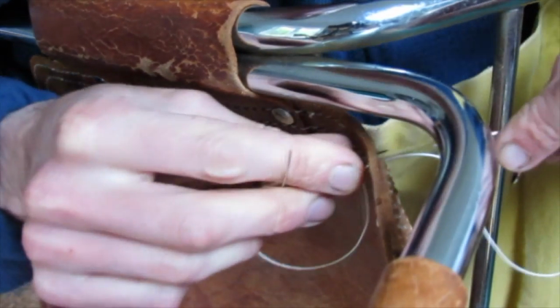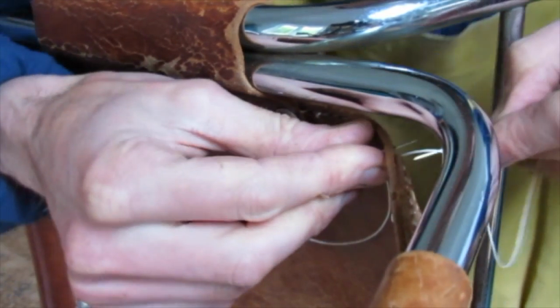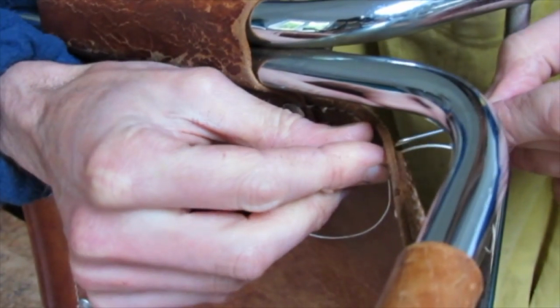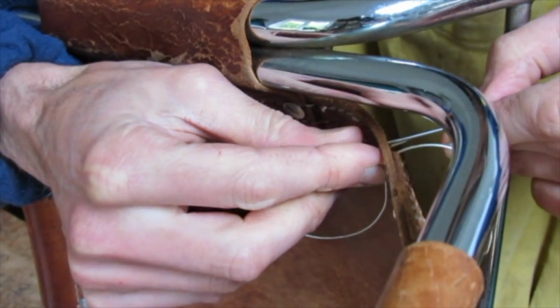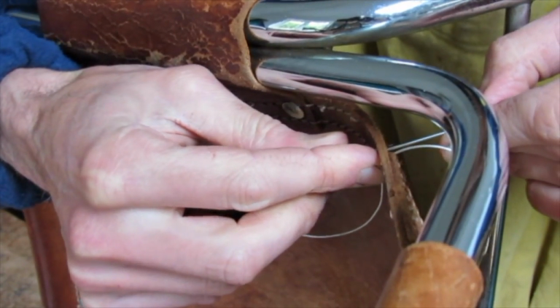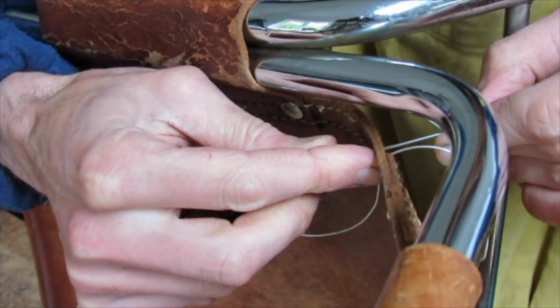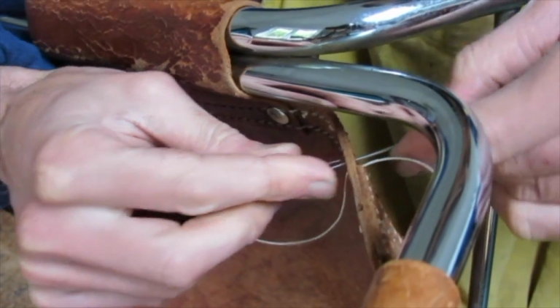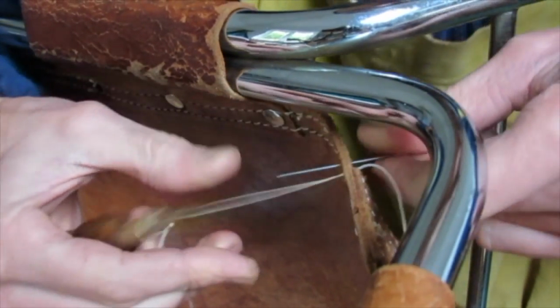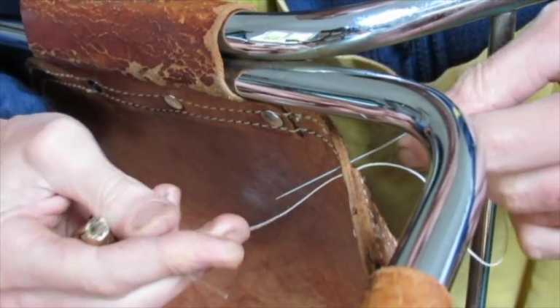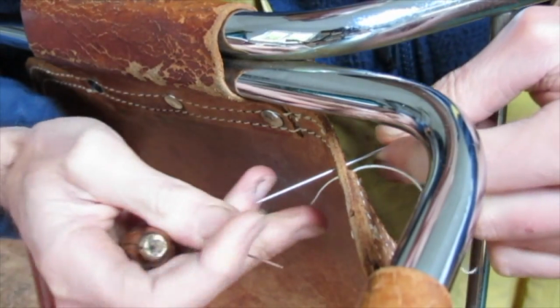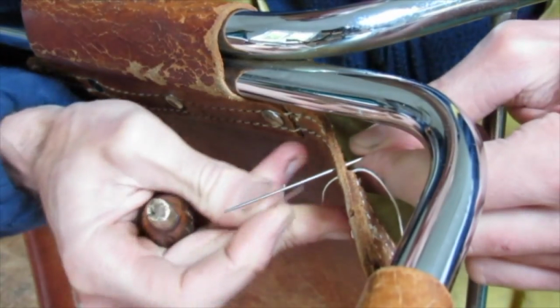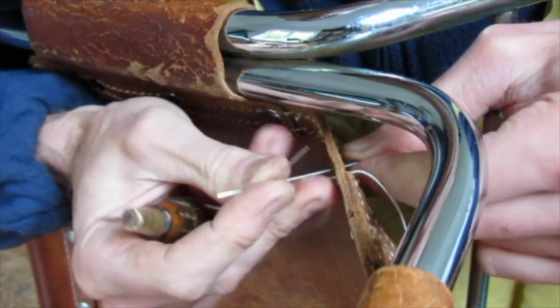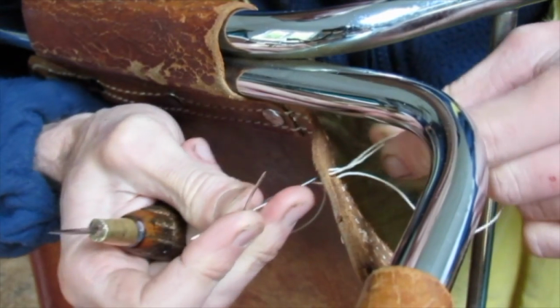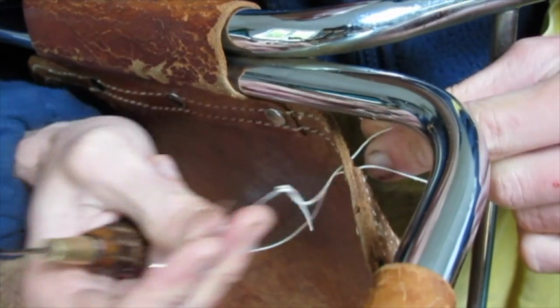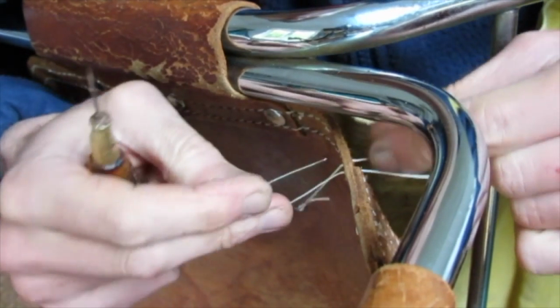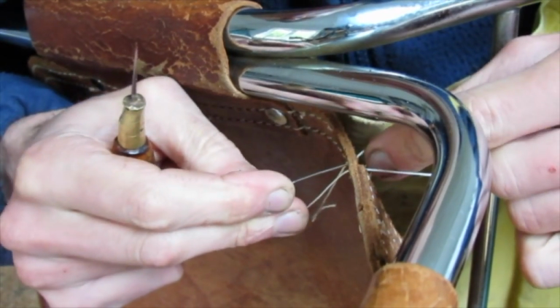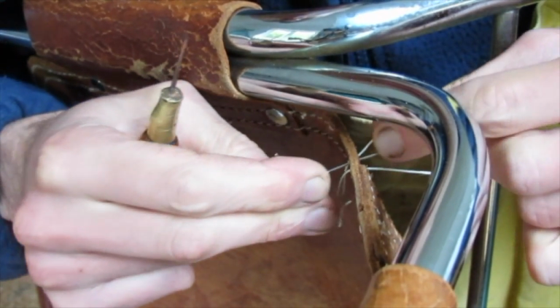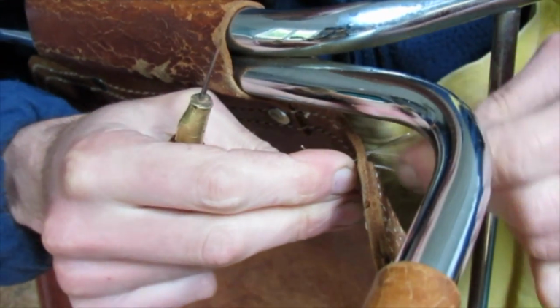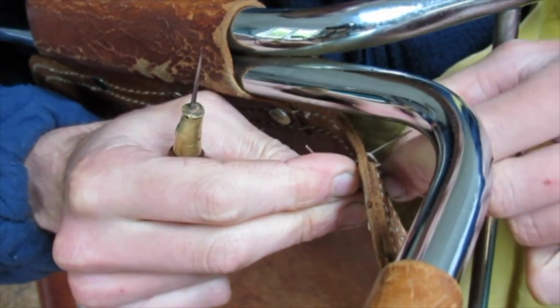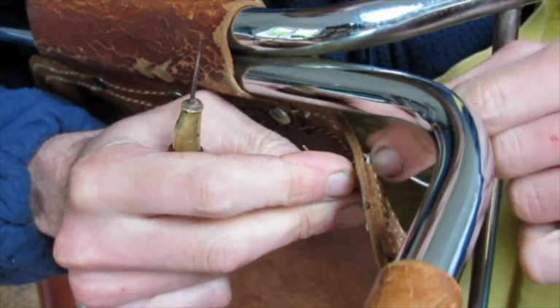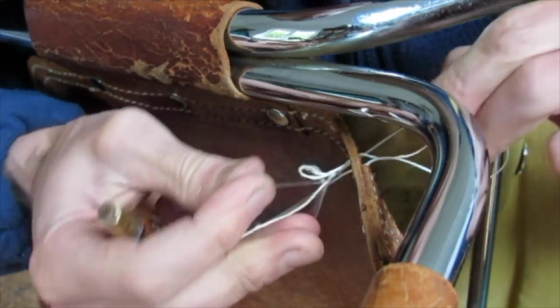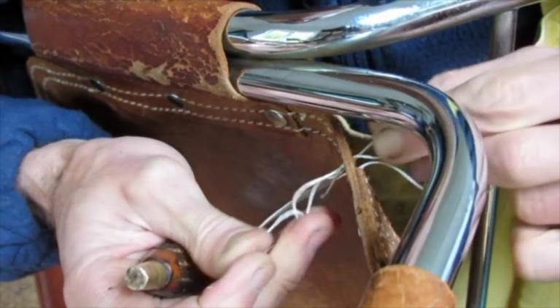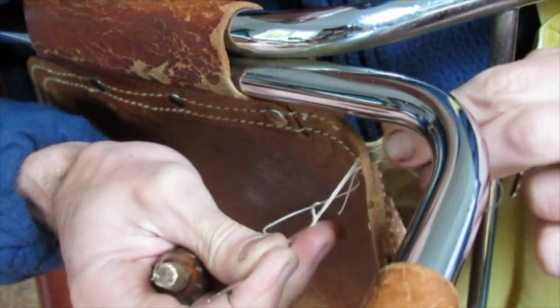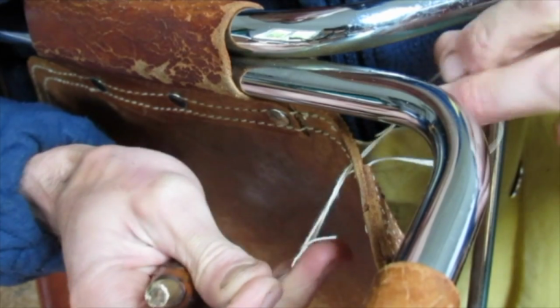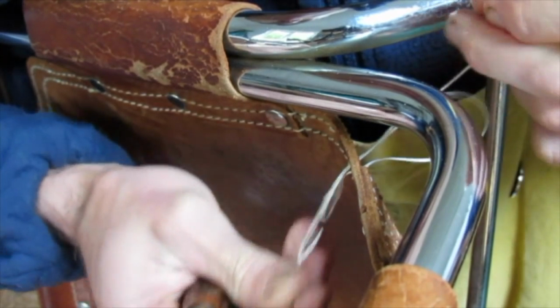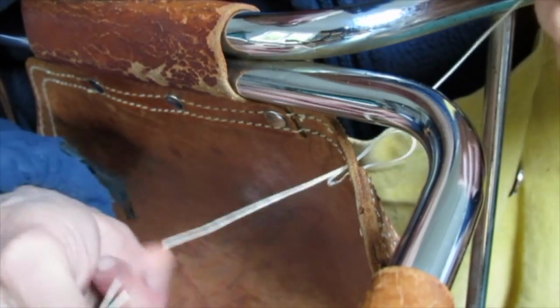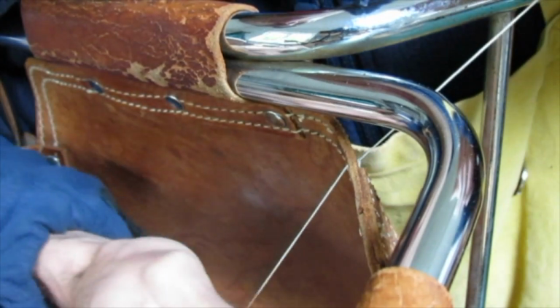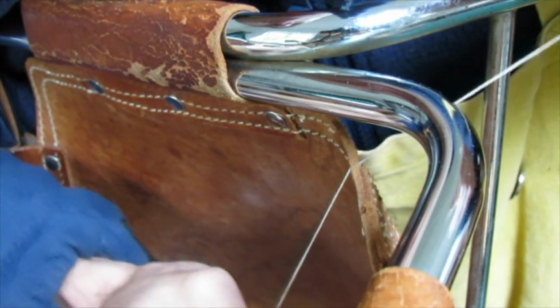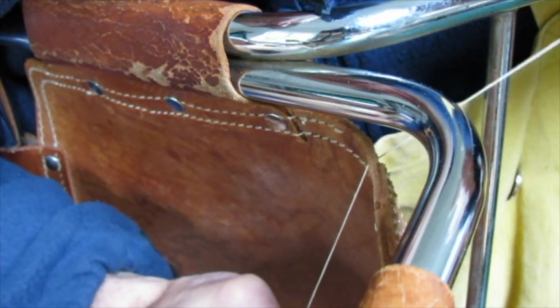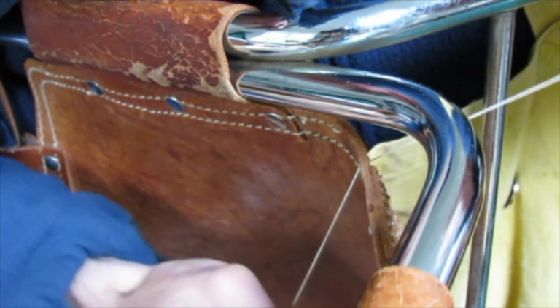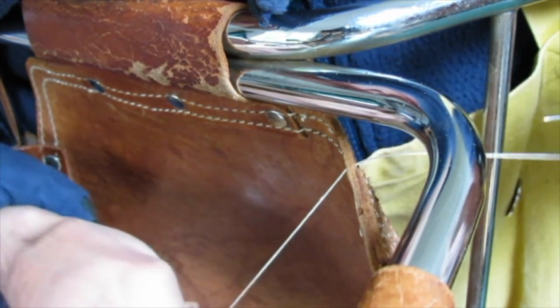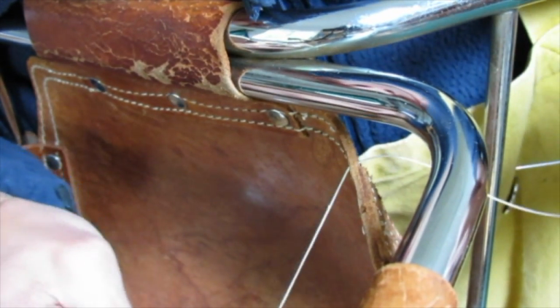Make a hole with the awl, follow it back with the left needle, make a cross with the right needle behind, pass the right needle through, wrap around once and pull tight, right hand down, left hand up.